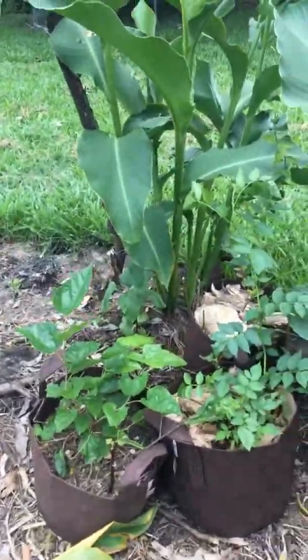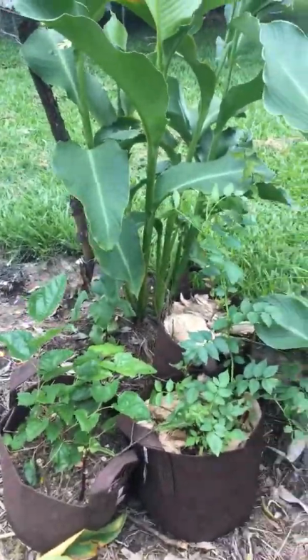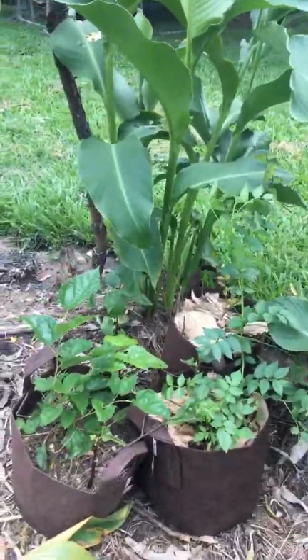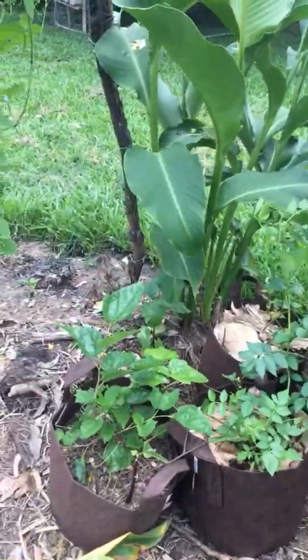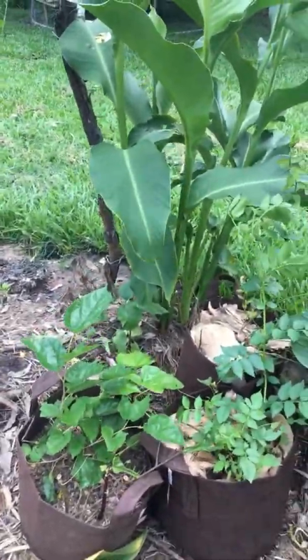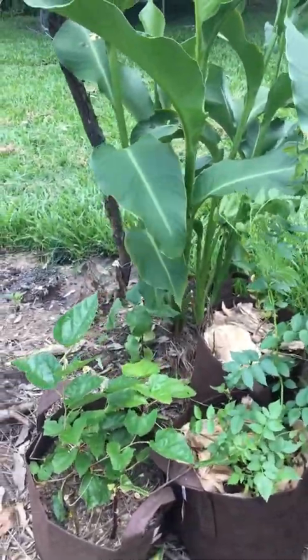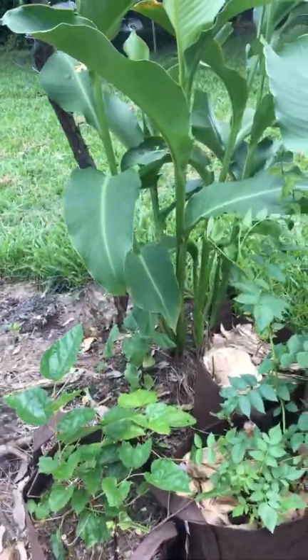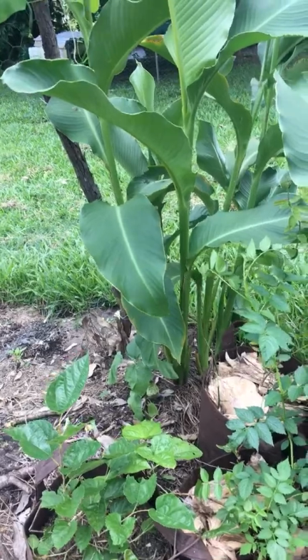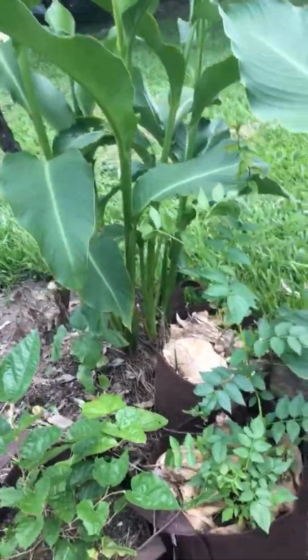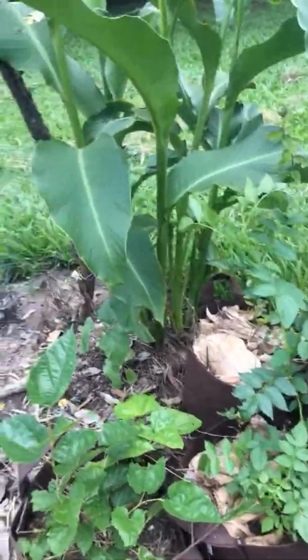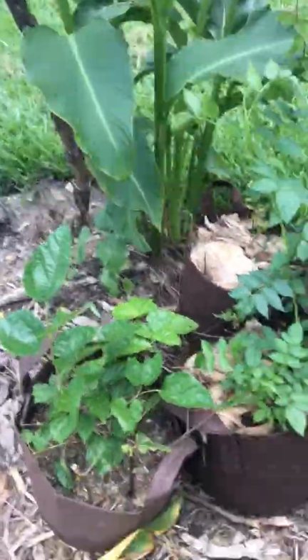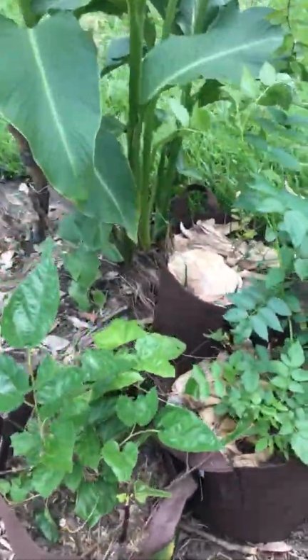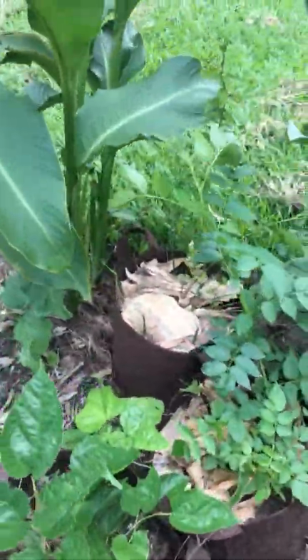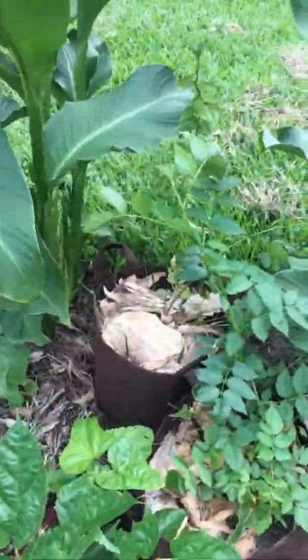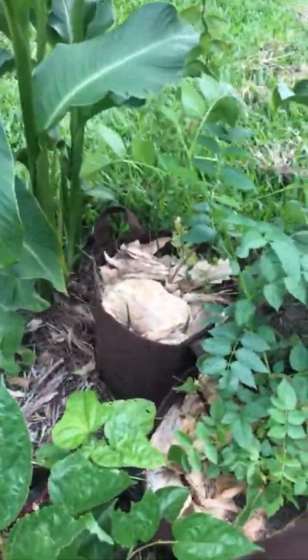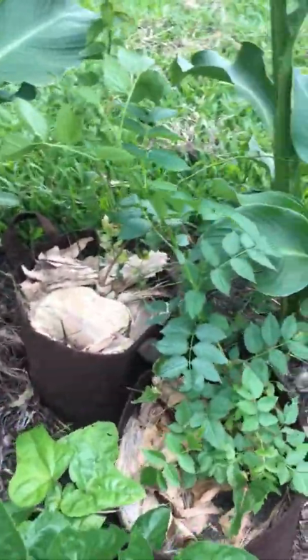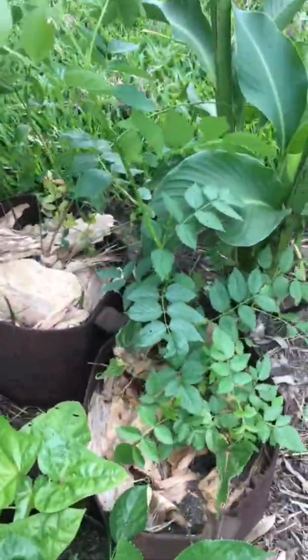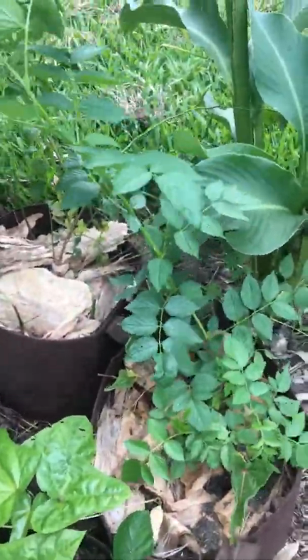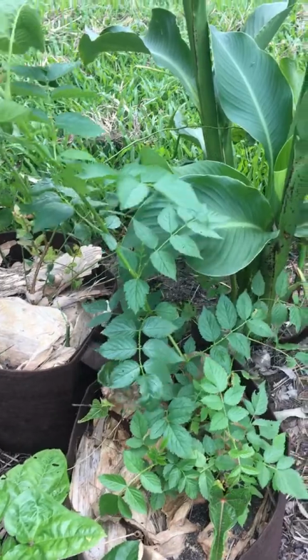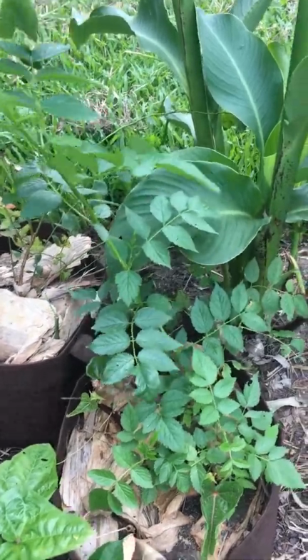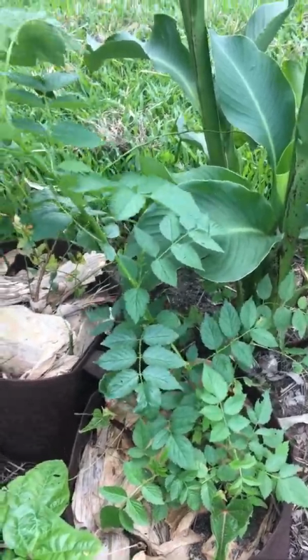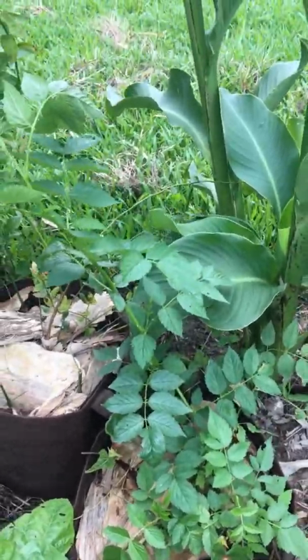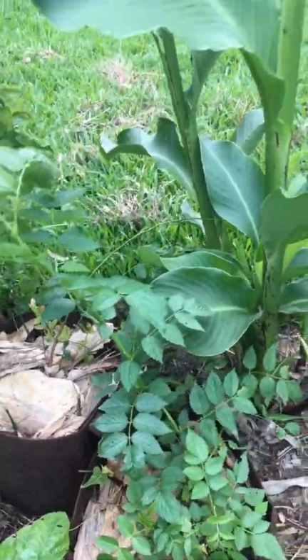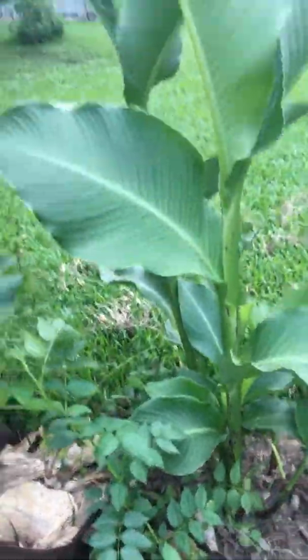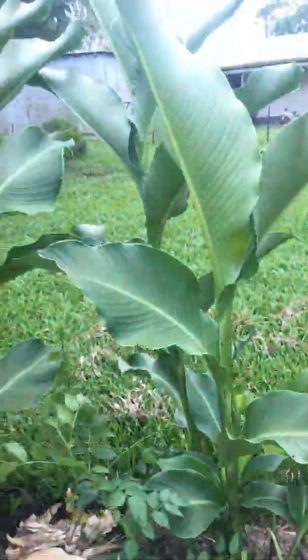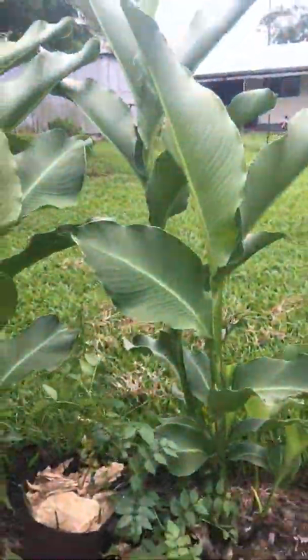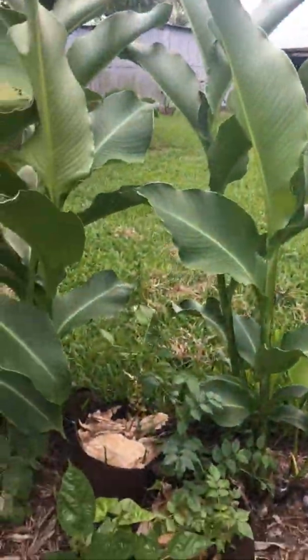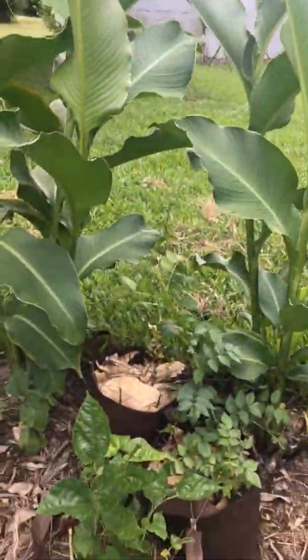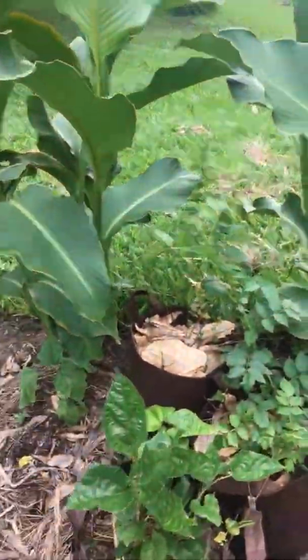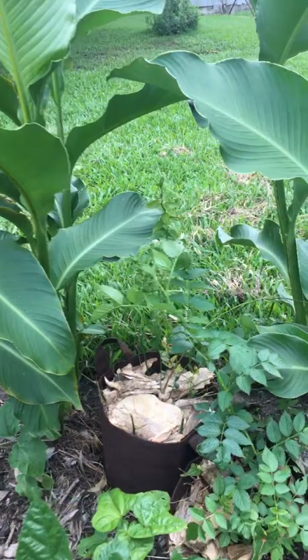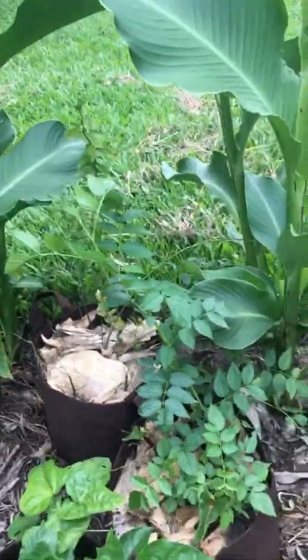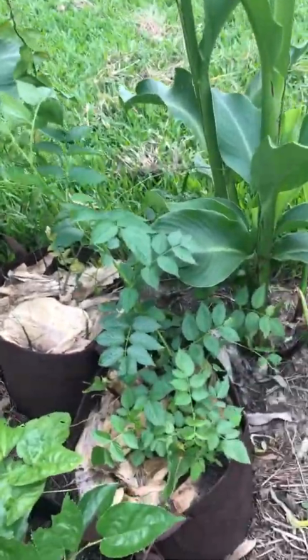I just sorted the root pouches. Those root pouches are courtesy of Rob Bob — thank you very much mate. You can purchase them on his website through his YouTube channel if you wish. They're very good — they let the plants breathe and they don't get root bound.